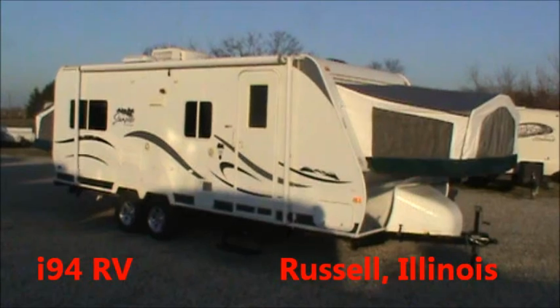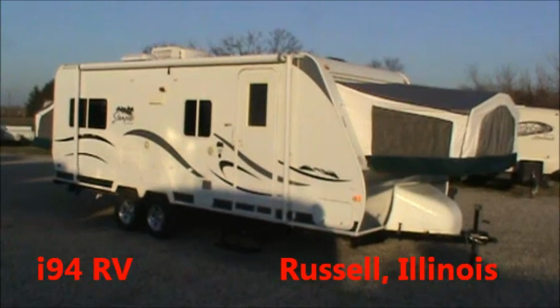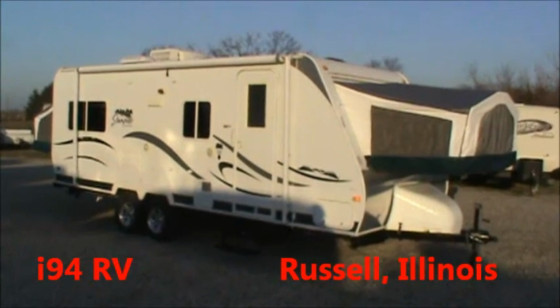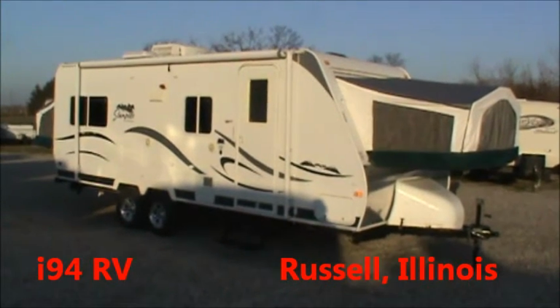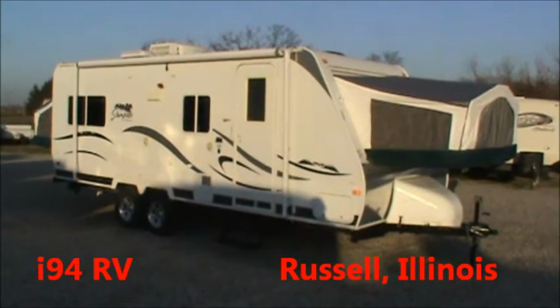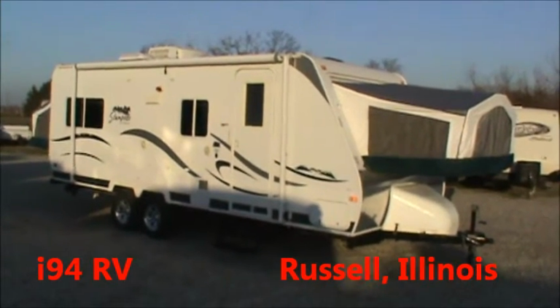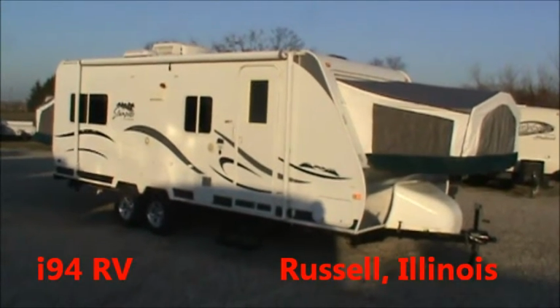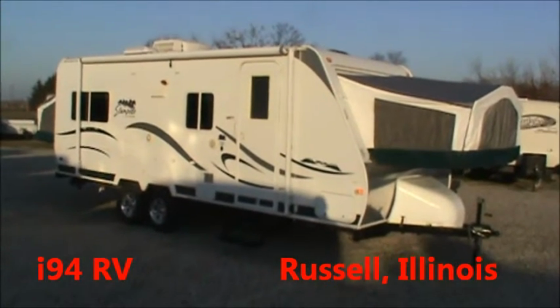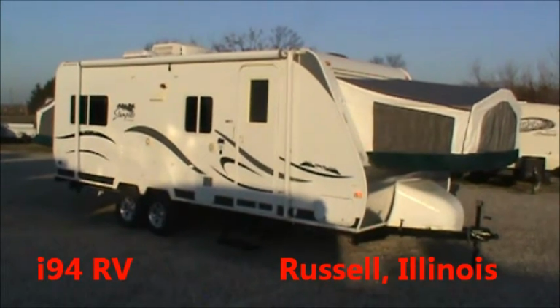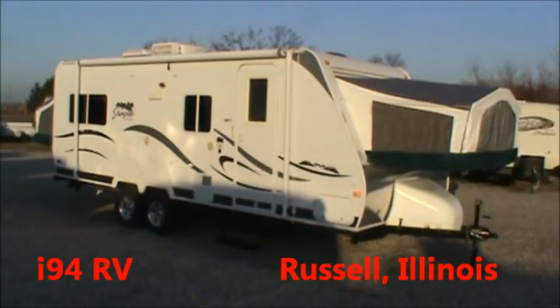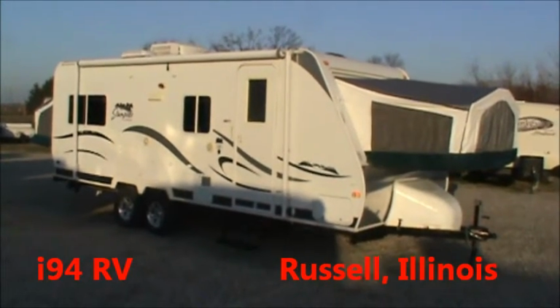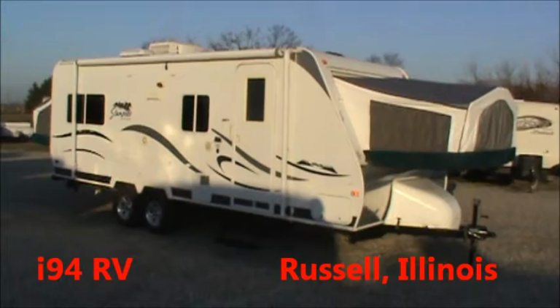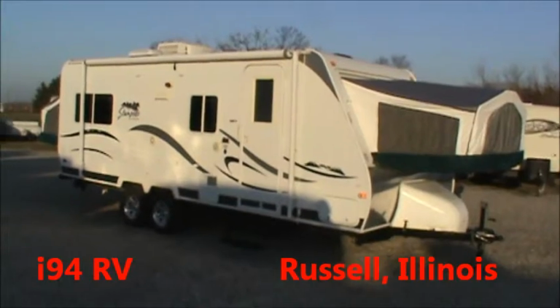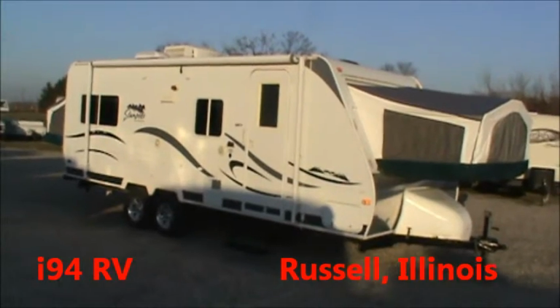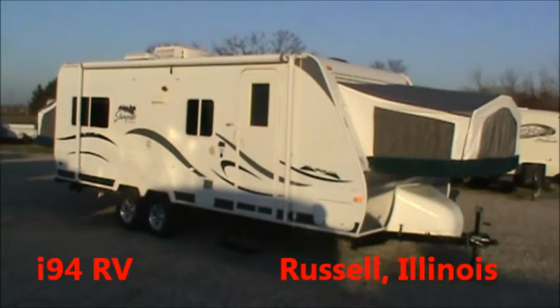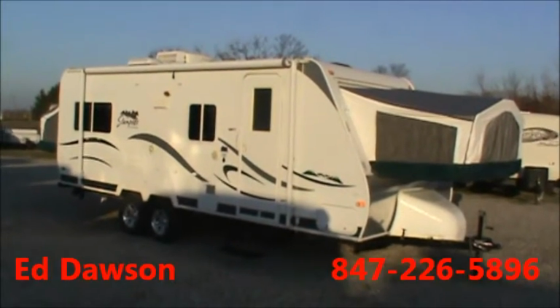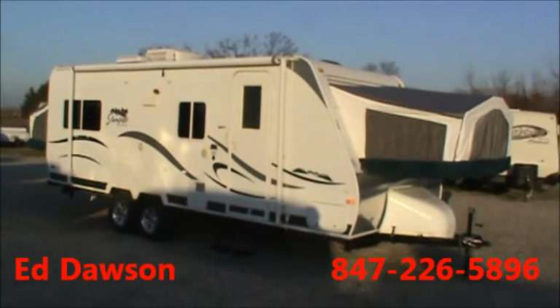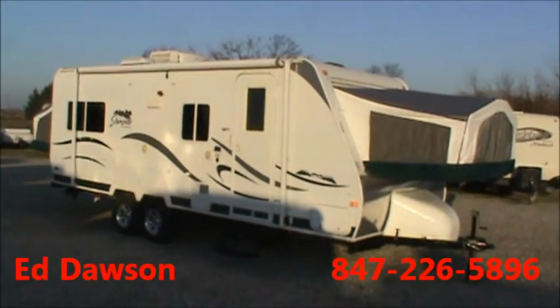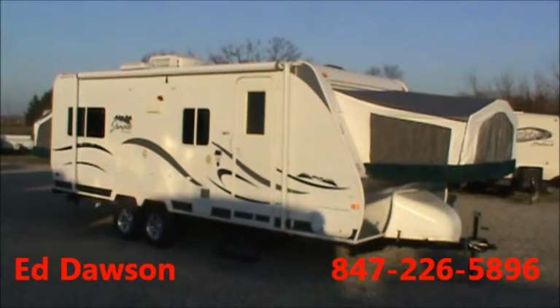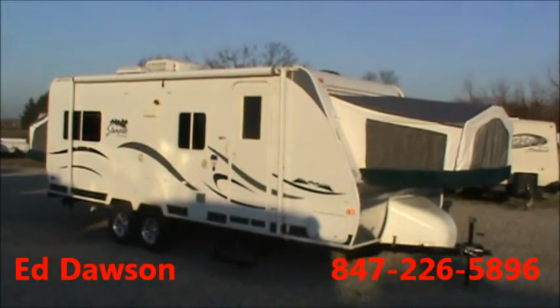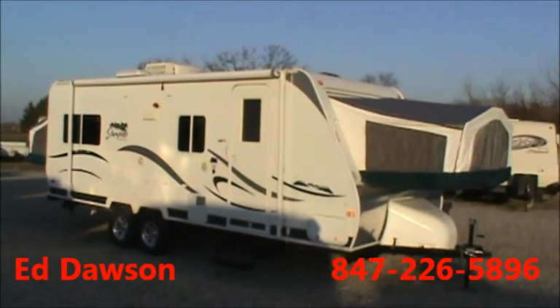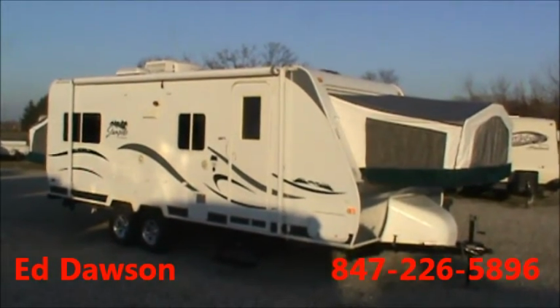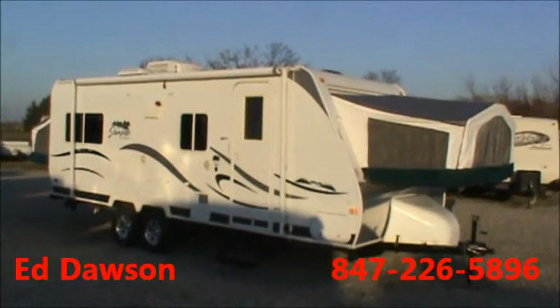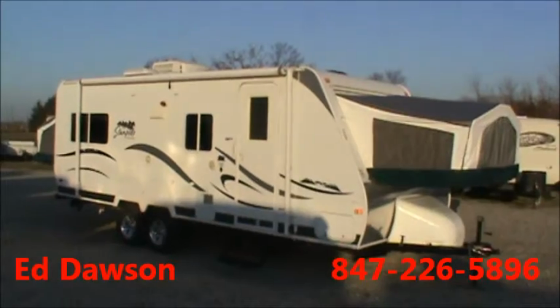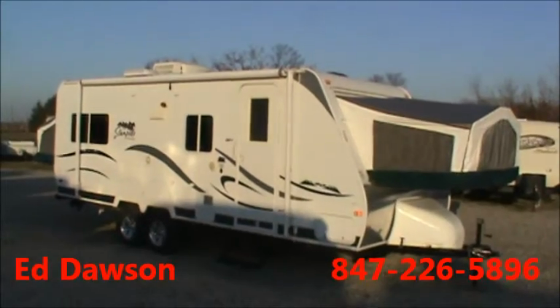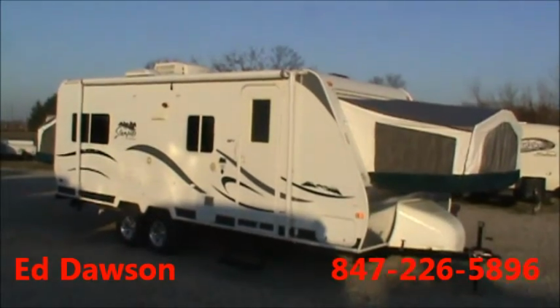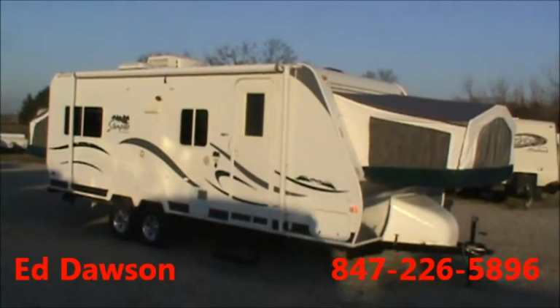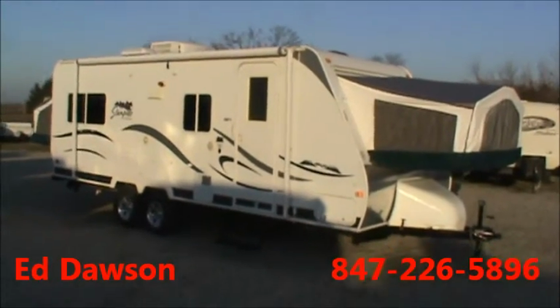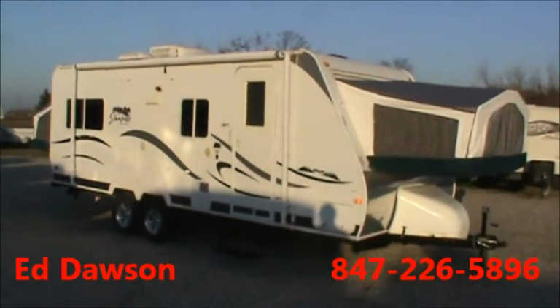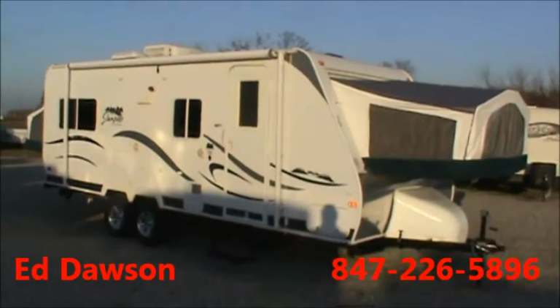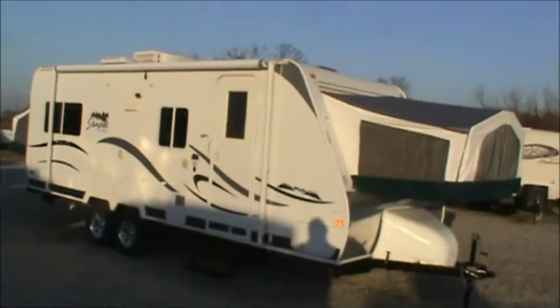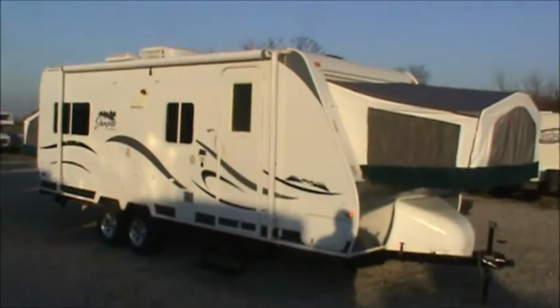Hi, I'm Ed Dawson. We're here at I-94 RV in Russell, Illinois. In front of us, we've got a 2009 Palomino Stampede. It's an expandable travel trailer.